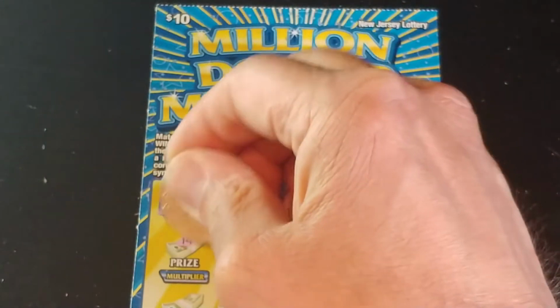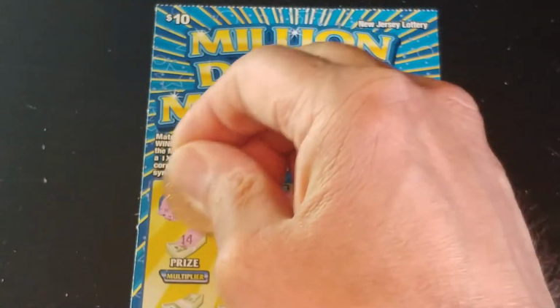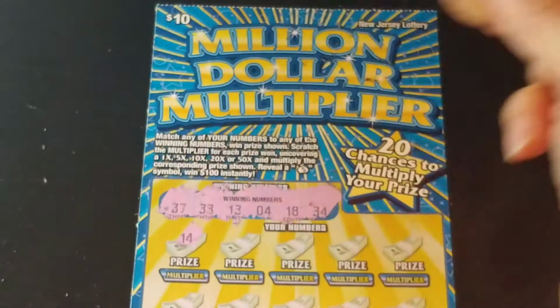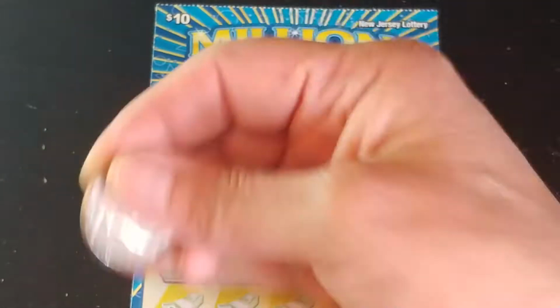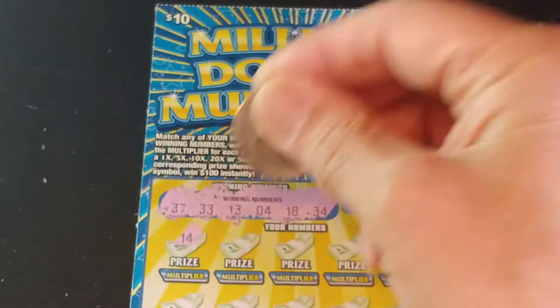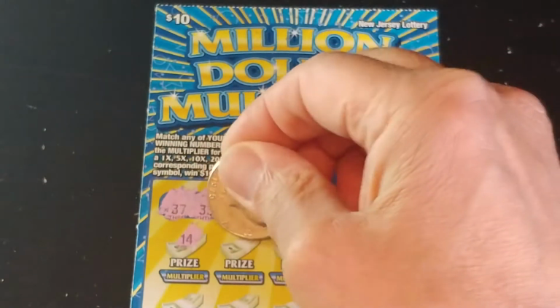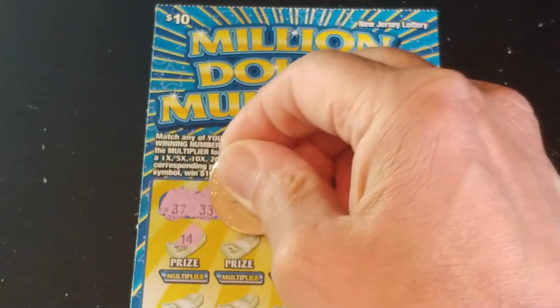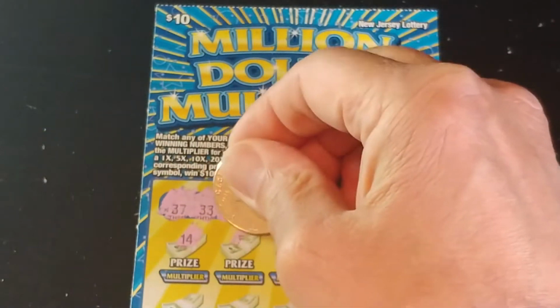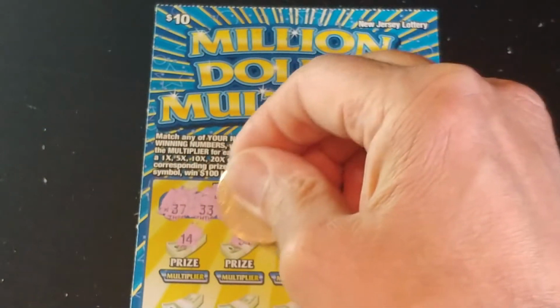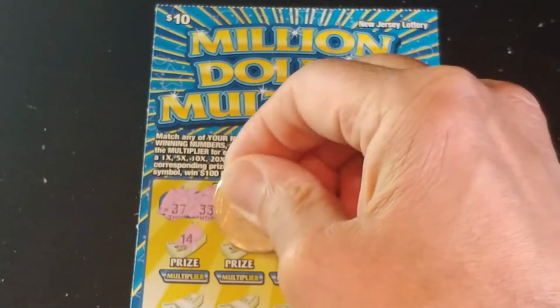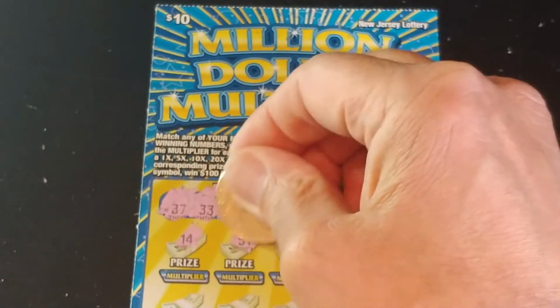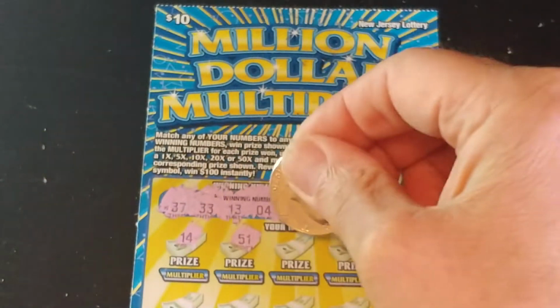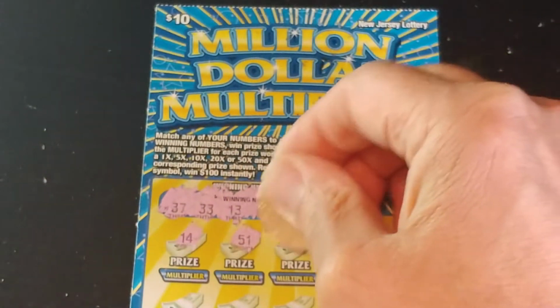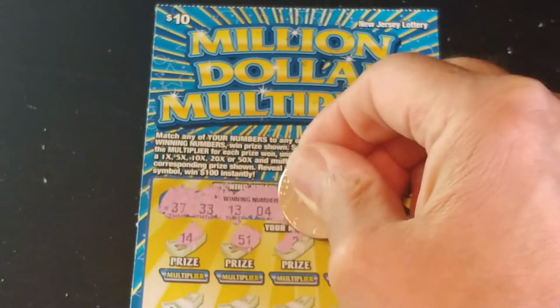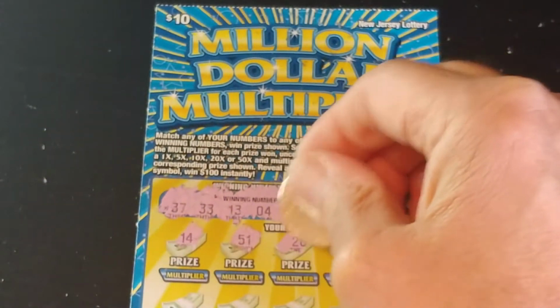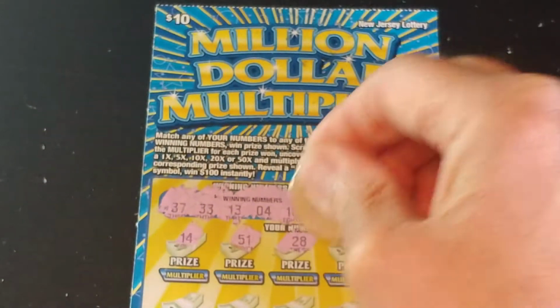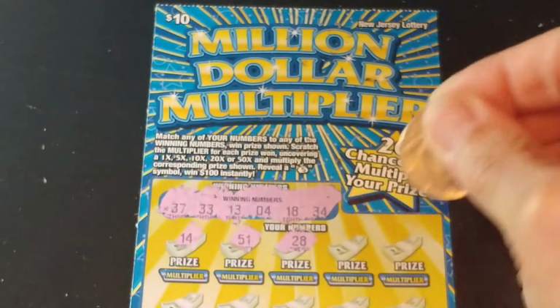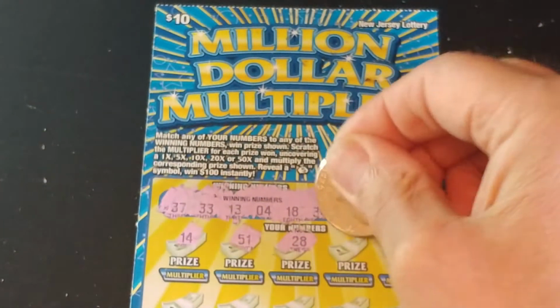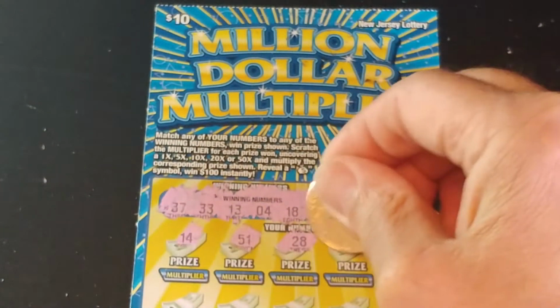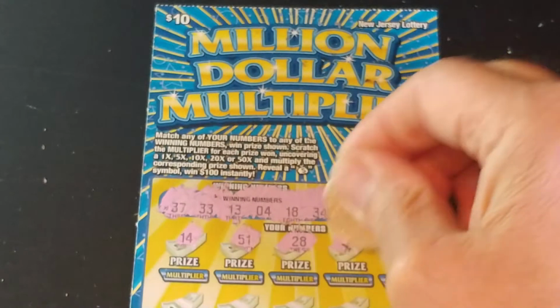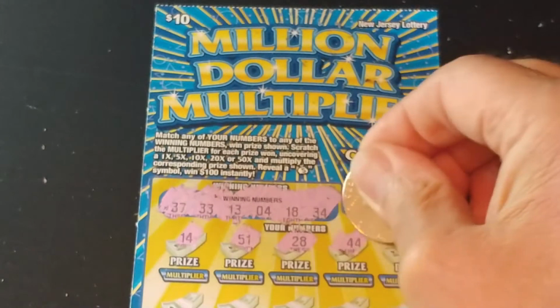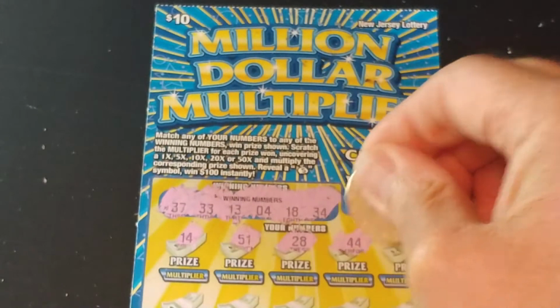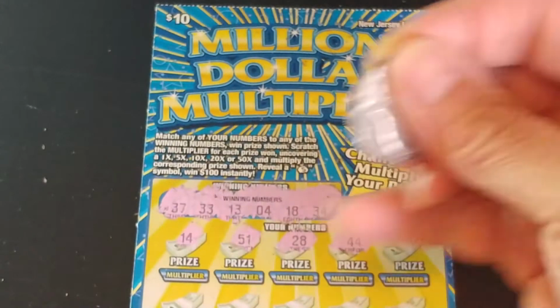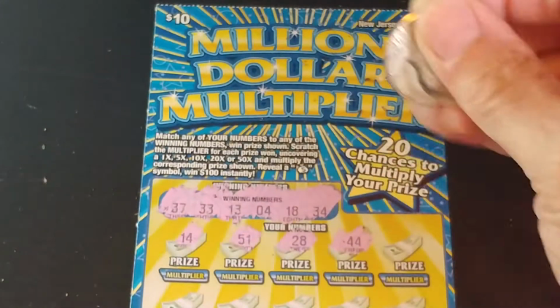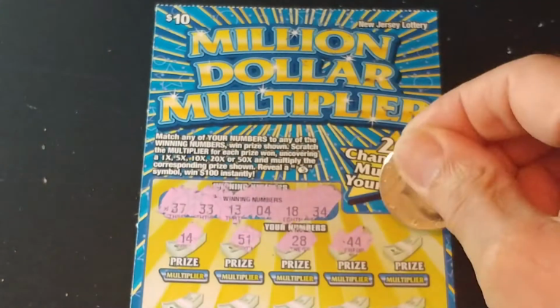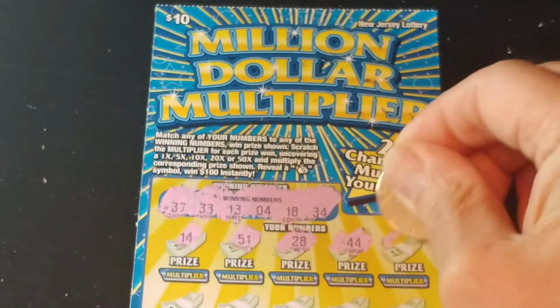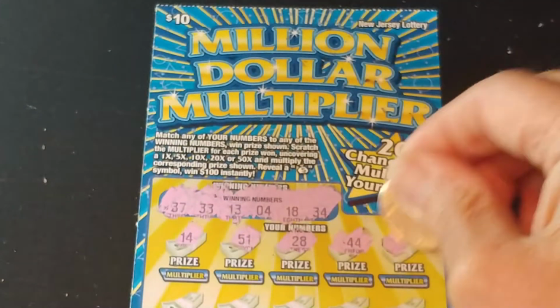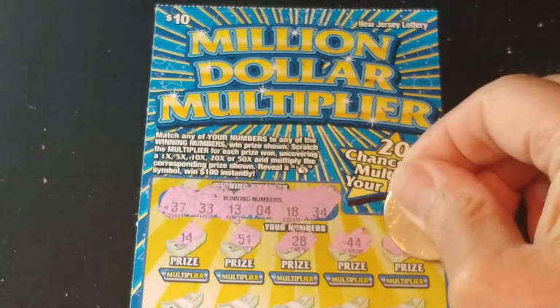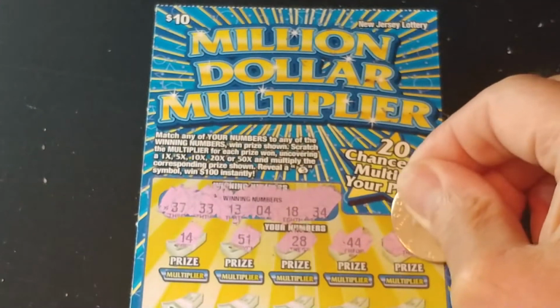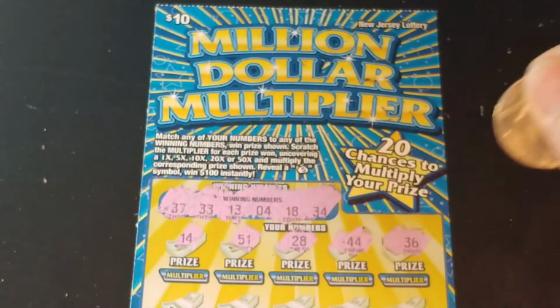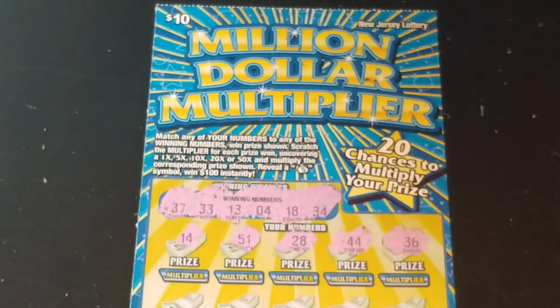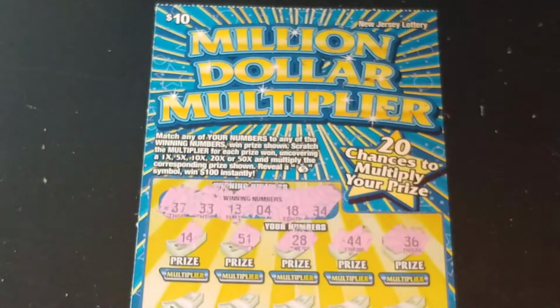And we have $14, $51, $28, $44, and $36. Nothing in the first row.